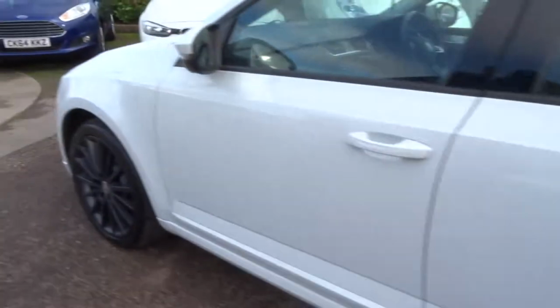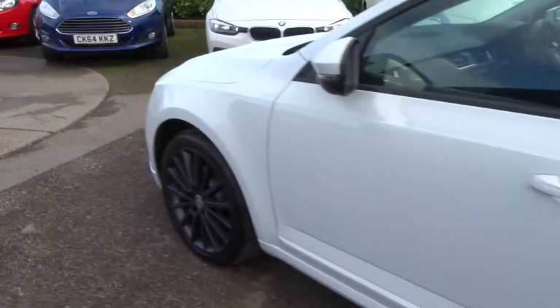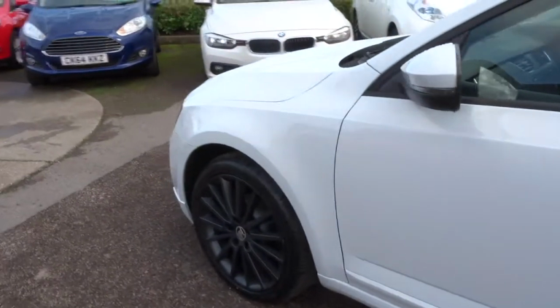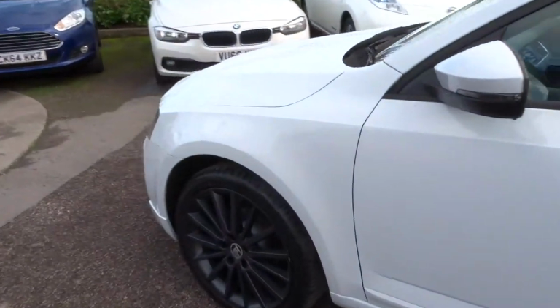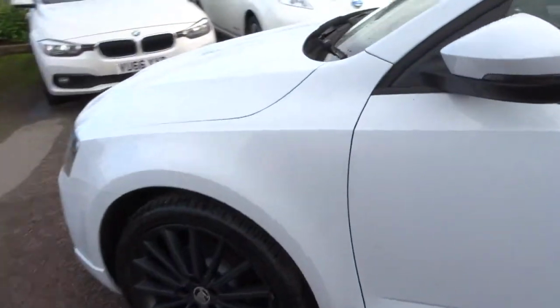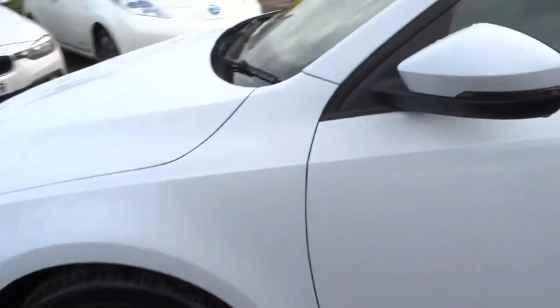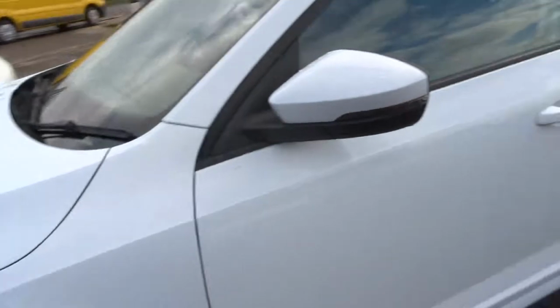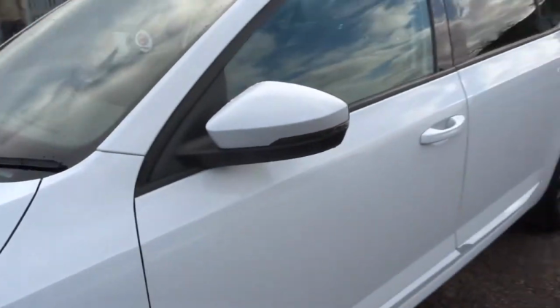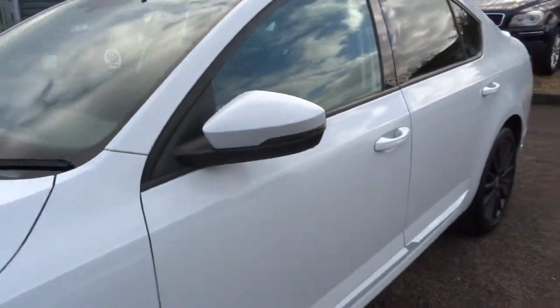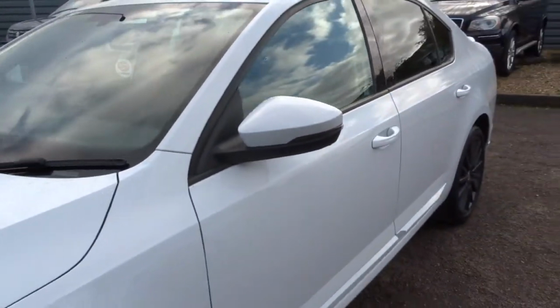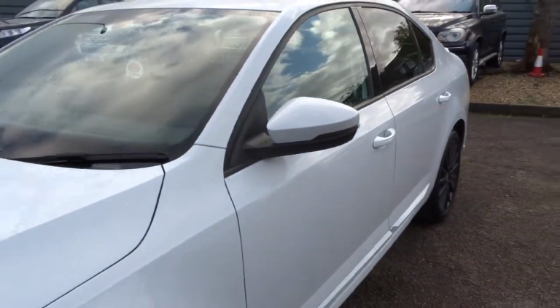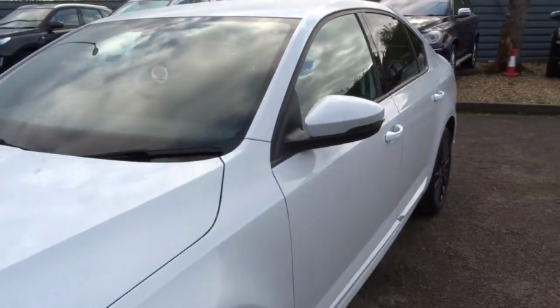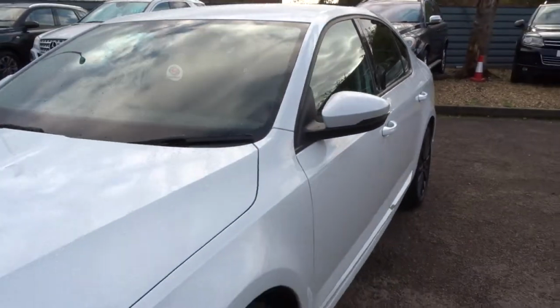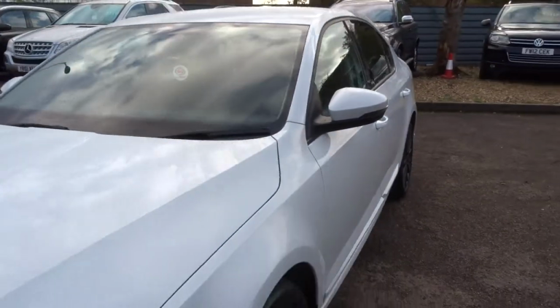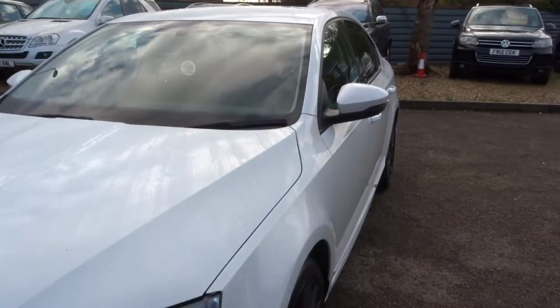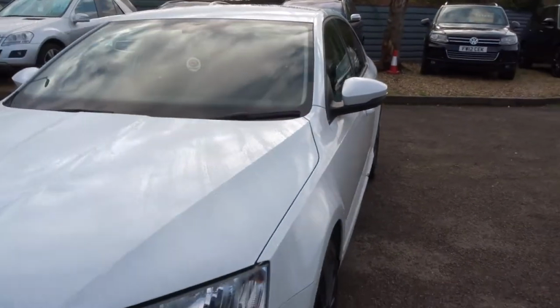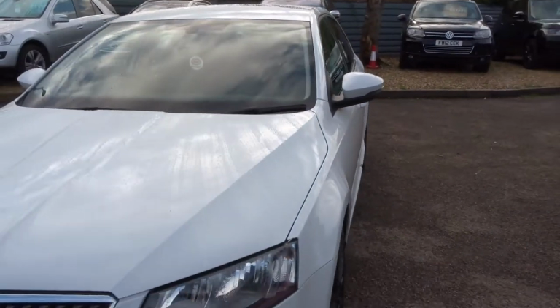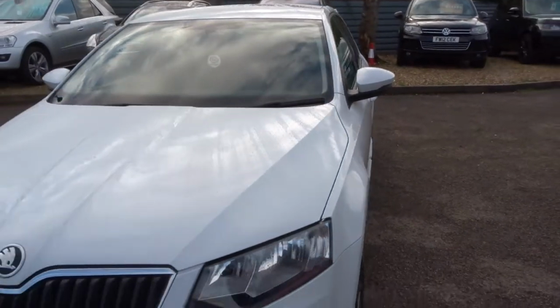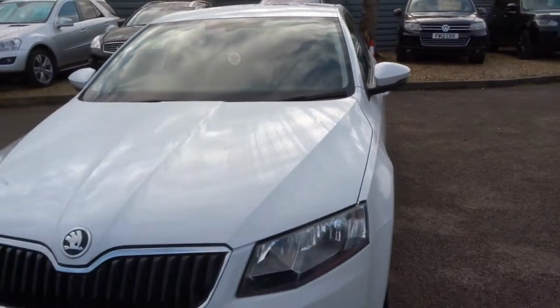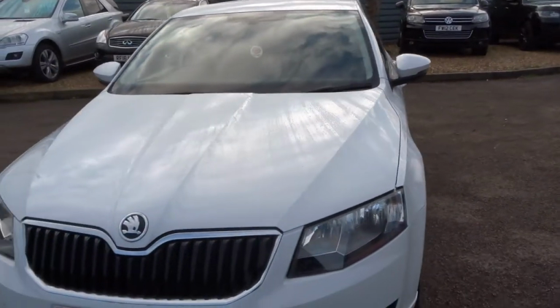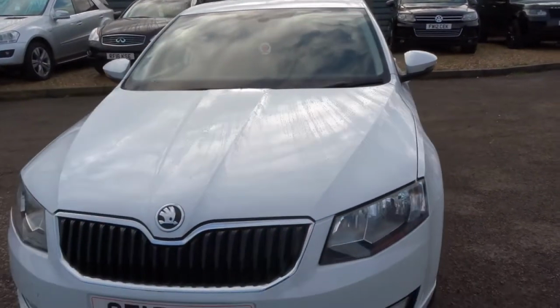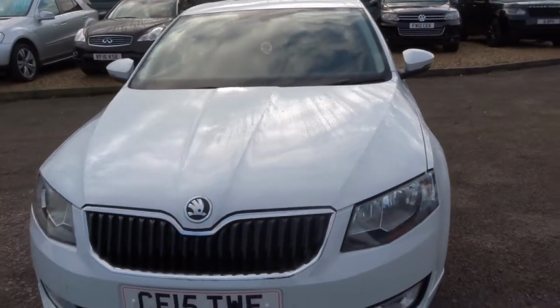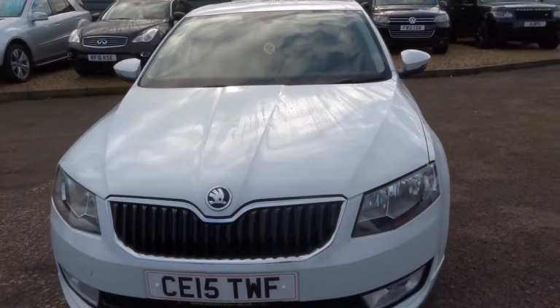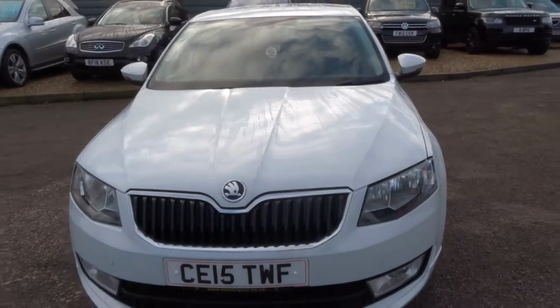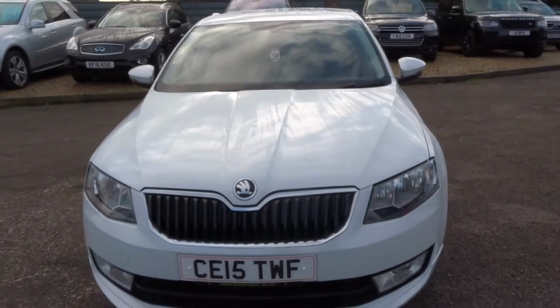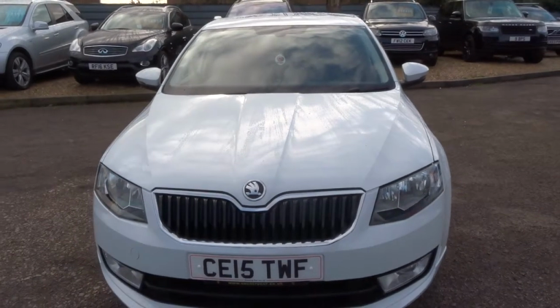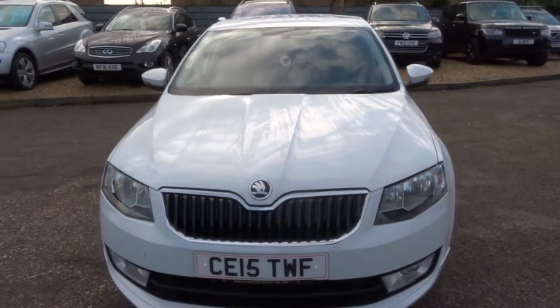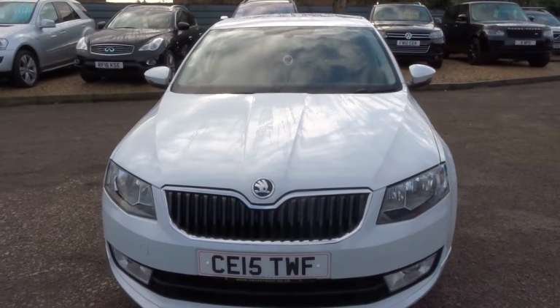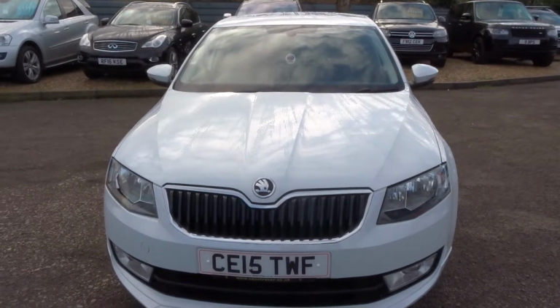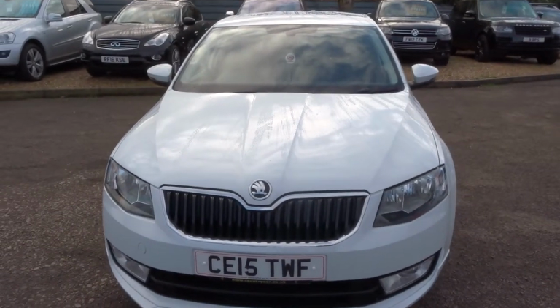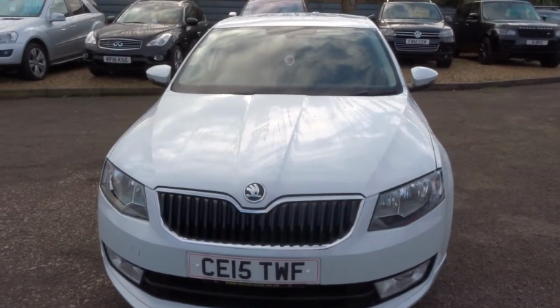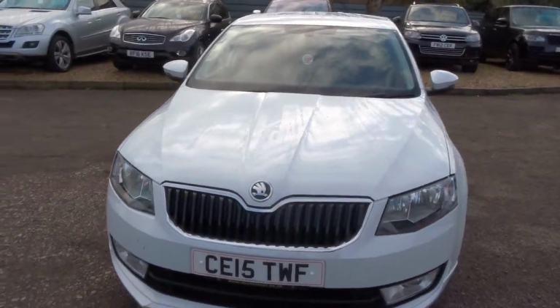There is a full readout of the spec underneath this video and the photos on the website at countrycar.co.uk. But for now let's head to the back of the car and work our way in.